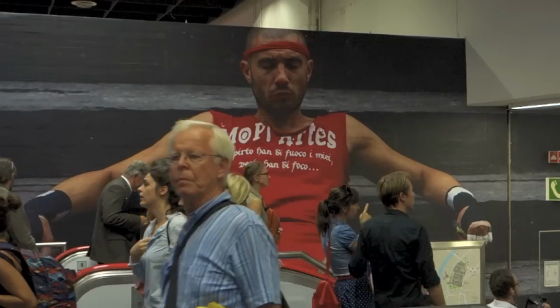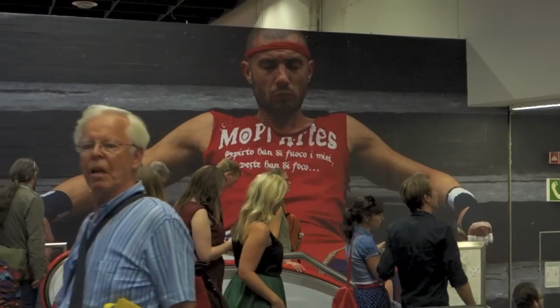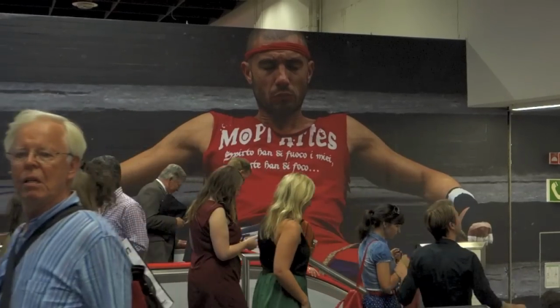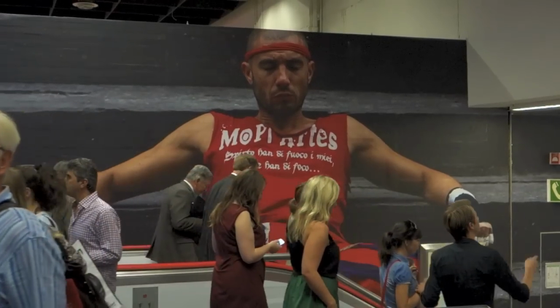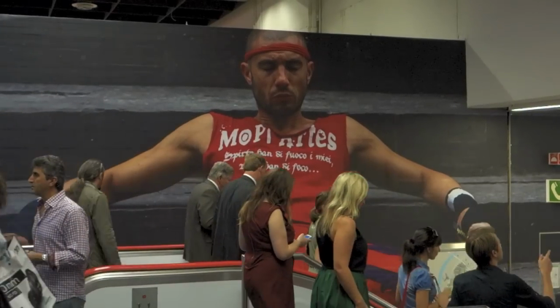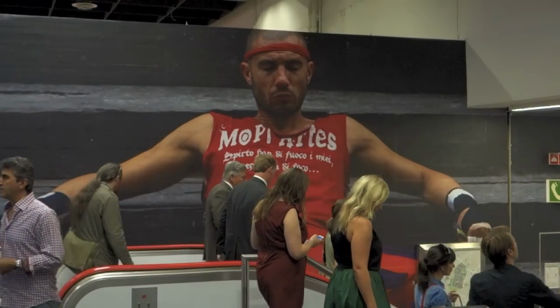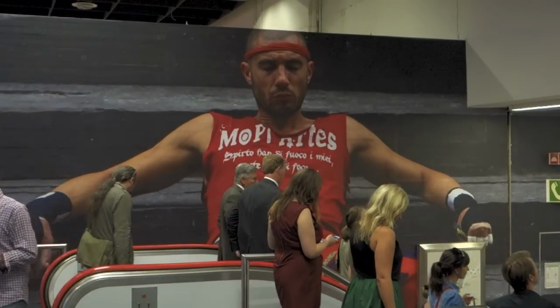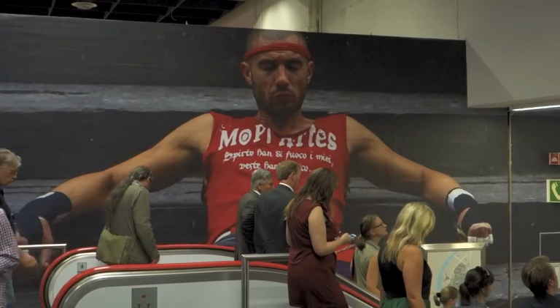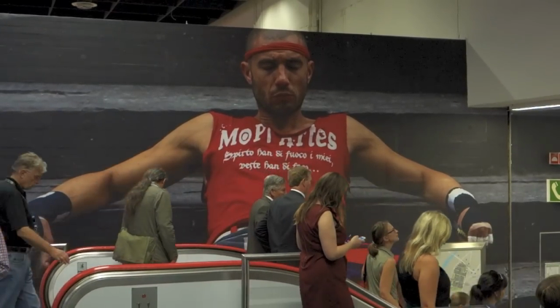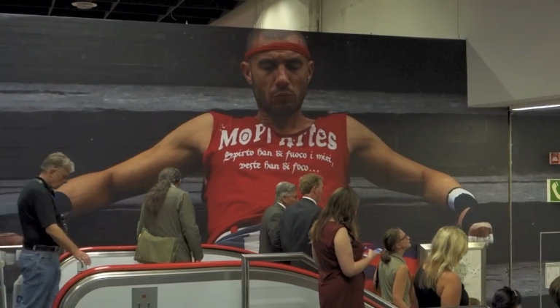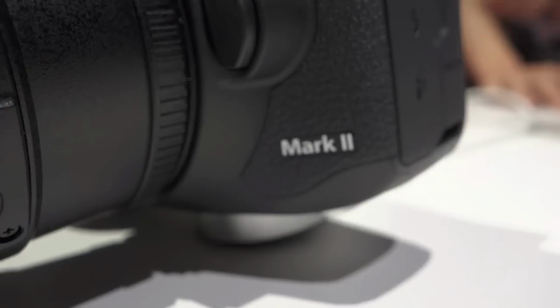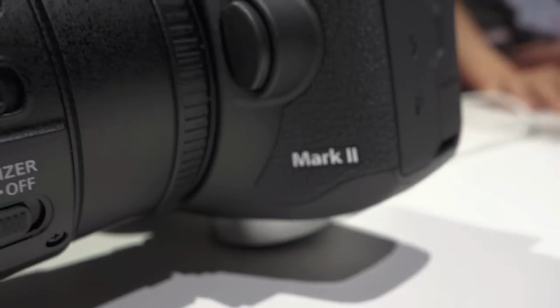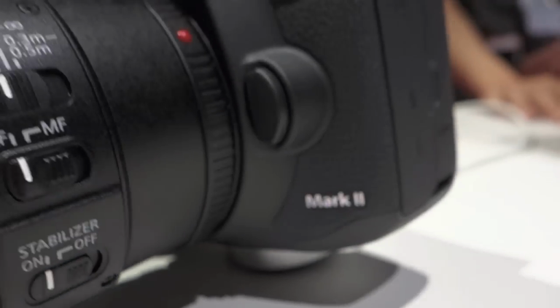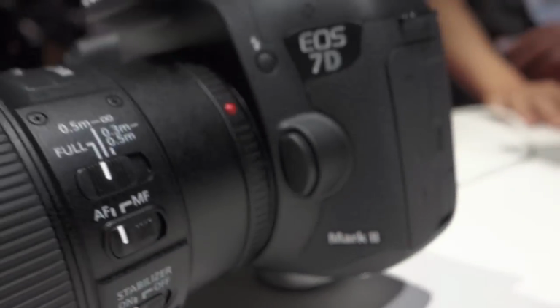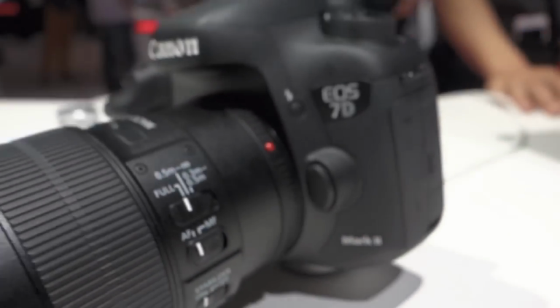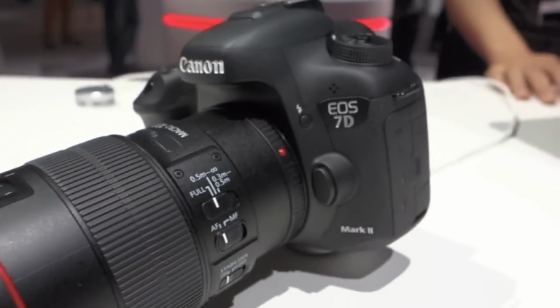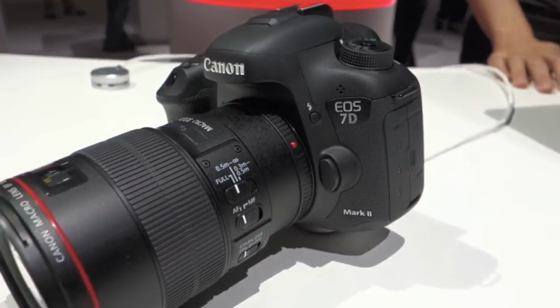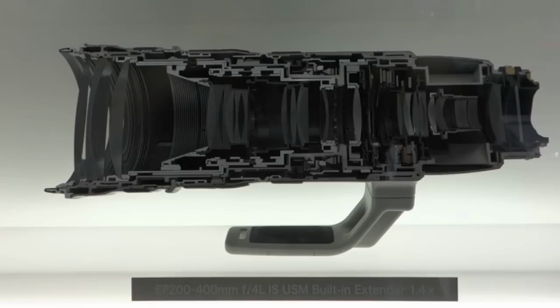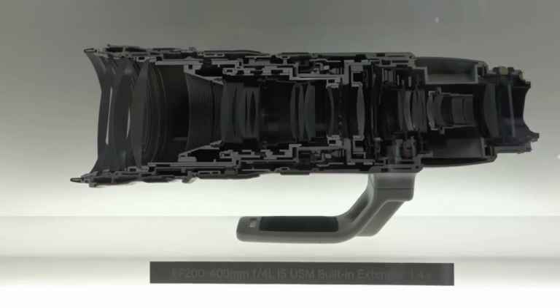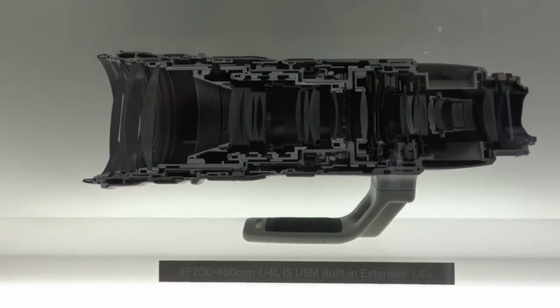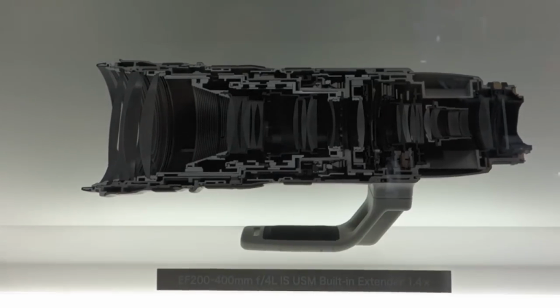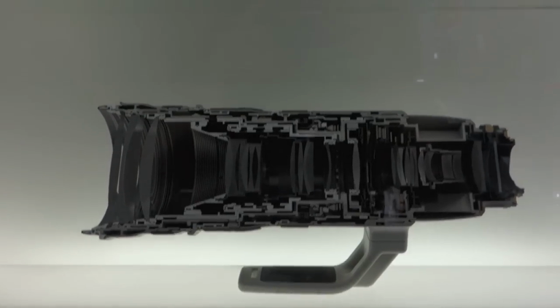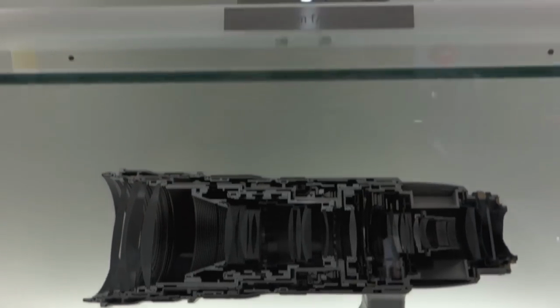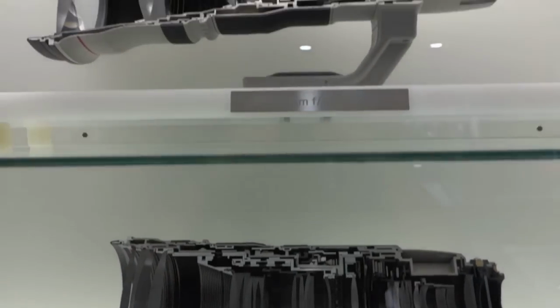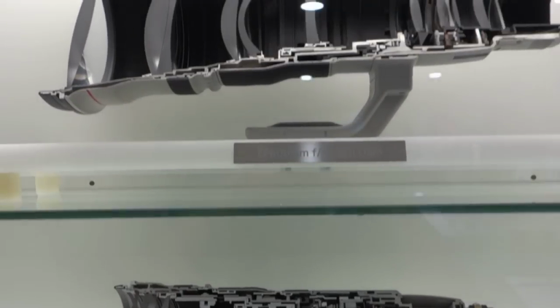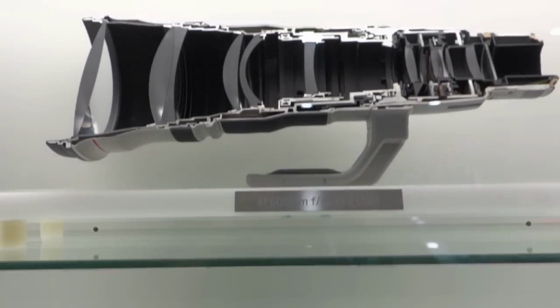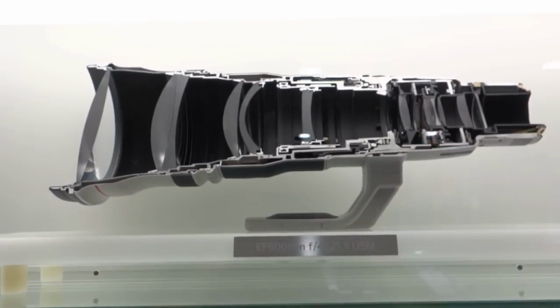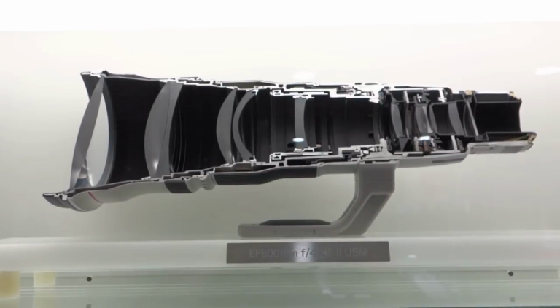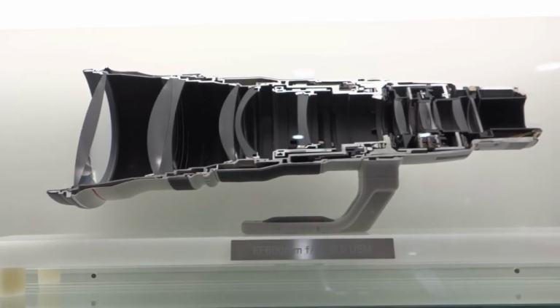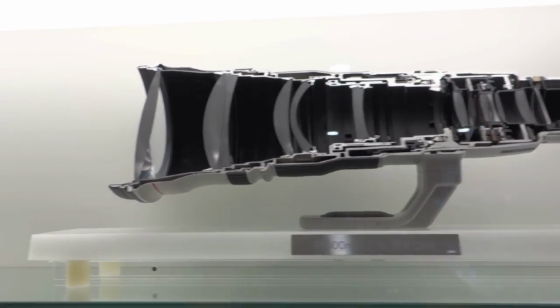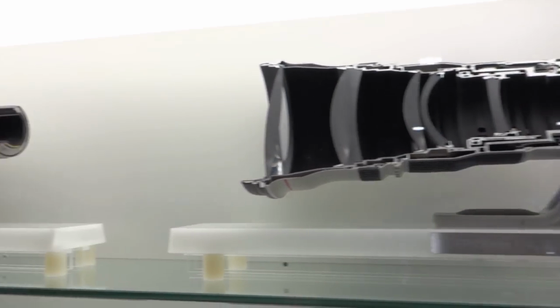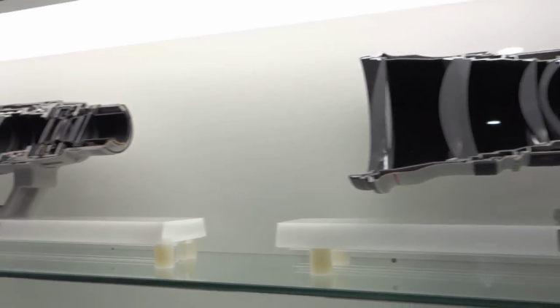Here's a shot of a guy psyching himself up to fight his way in to see the 7D Mark II. Where else are you going to see Canon's entire line-up of super telephotos cut in half?